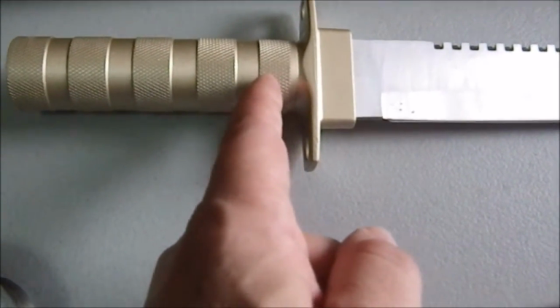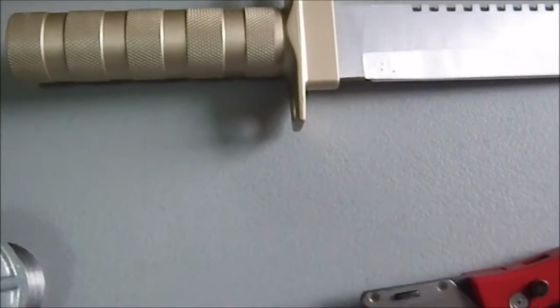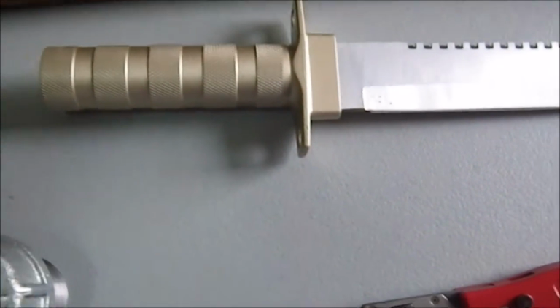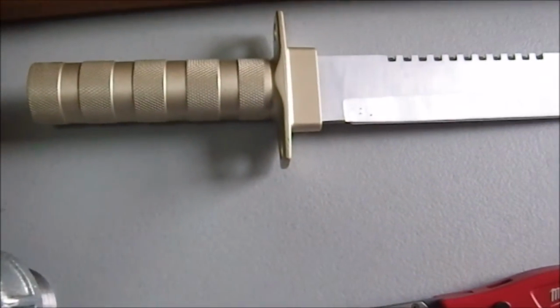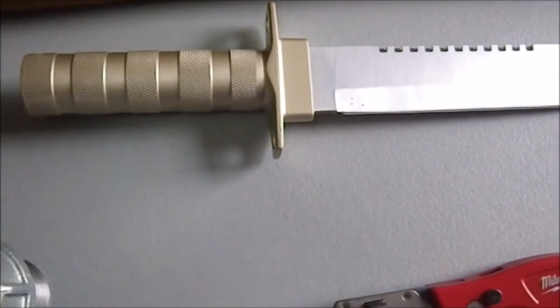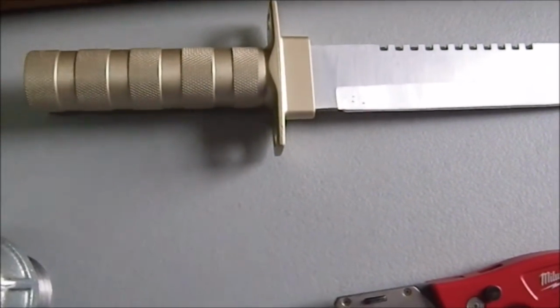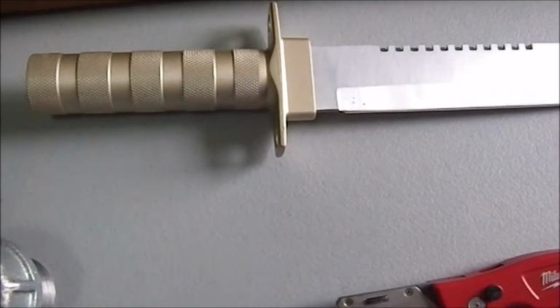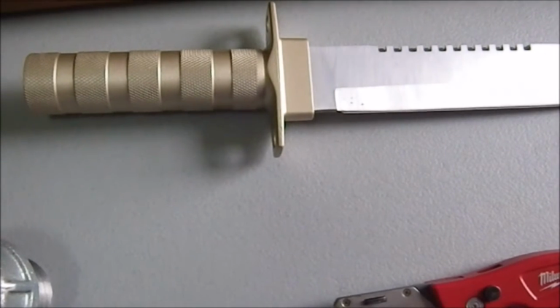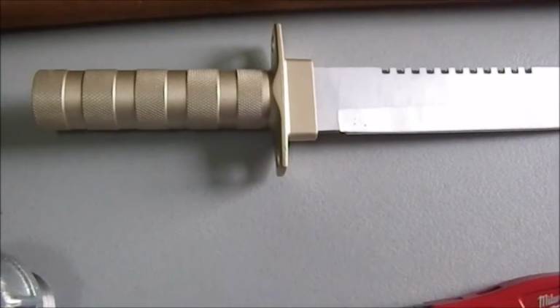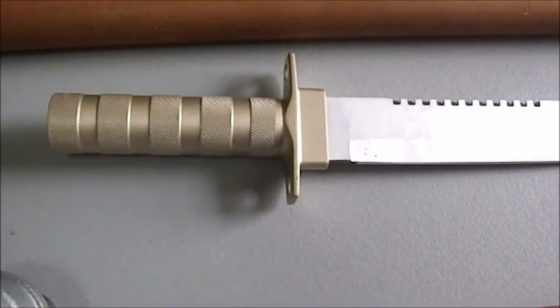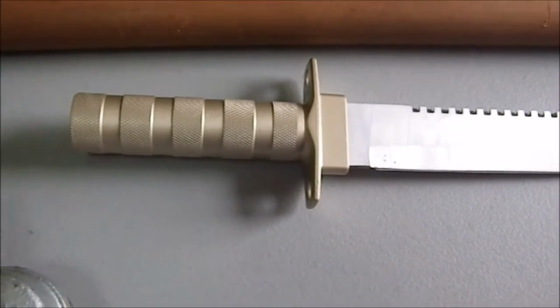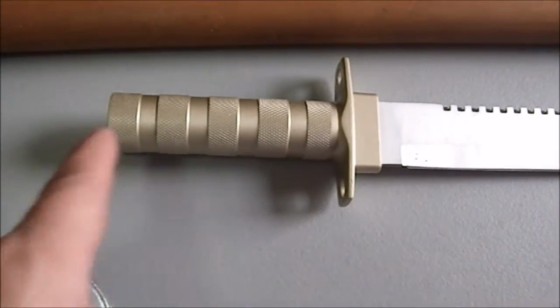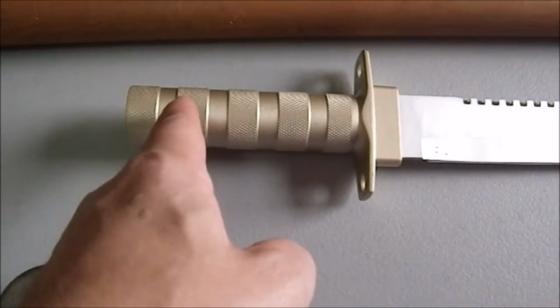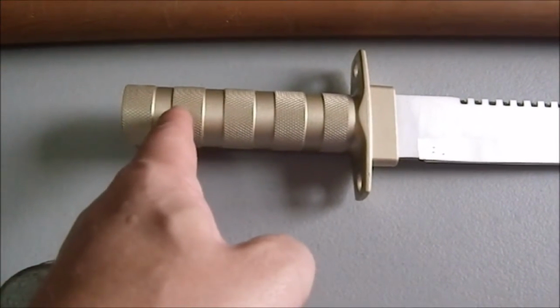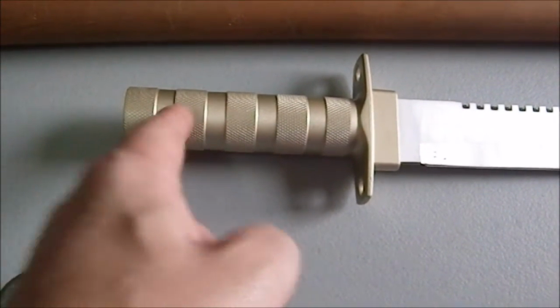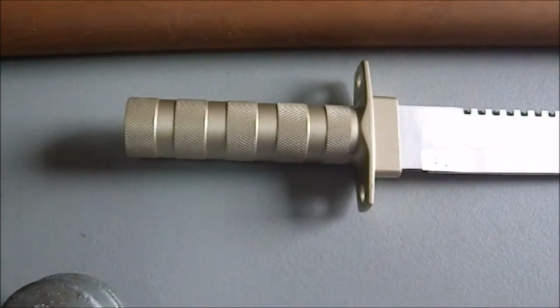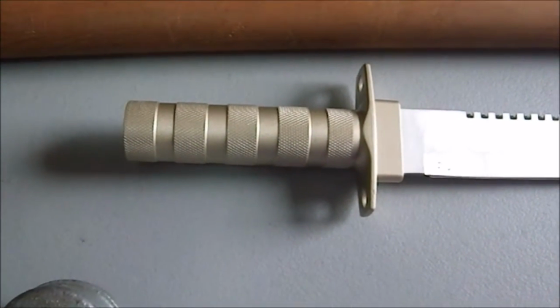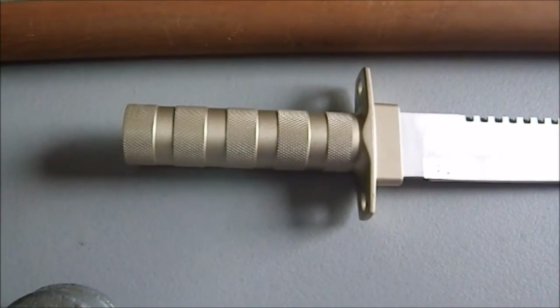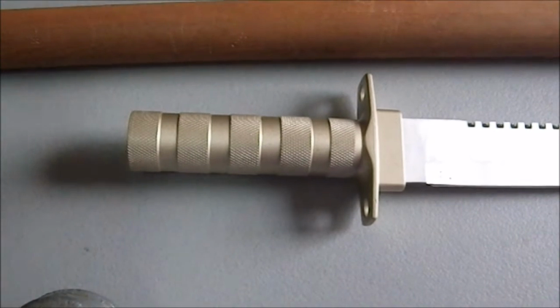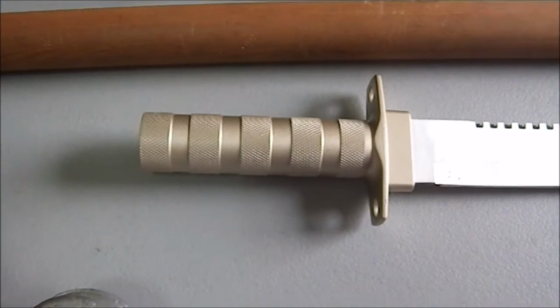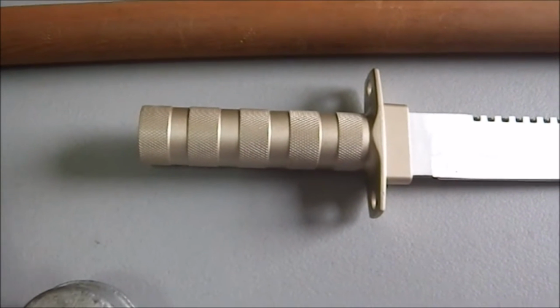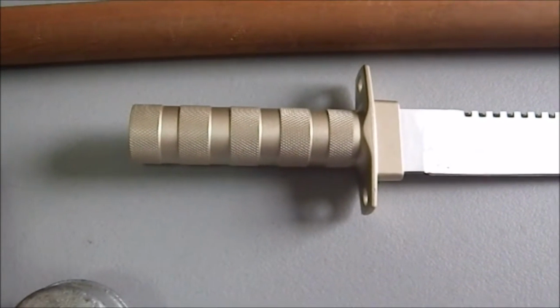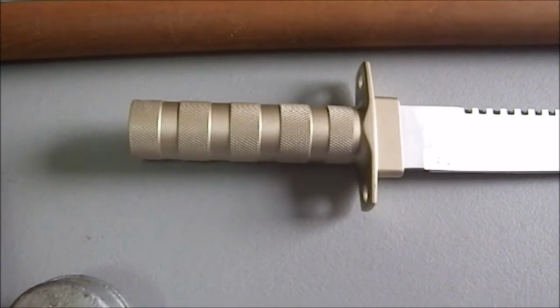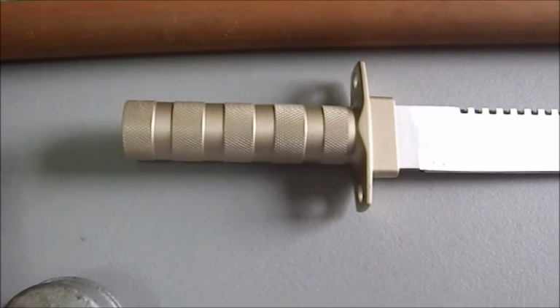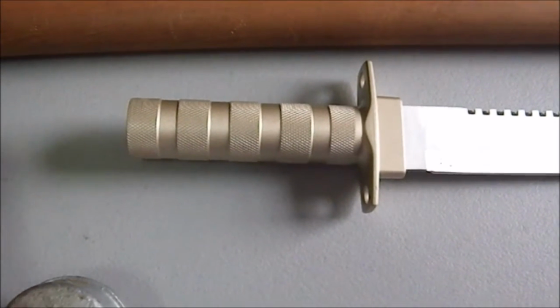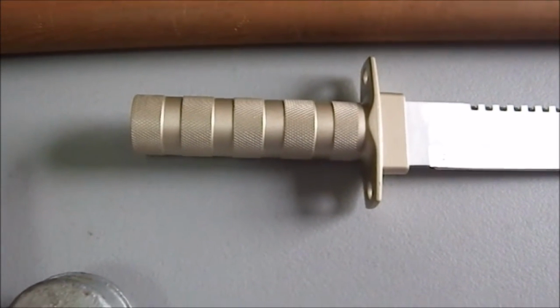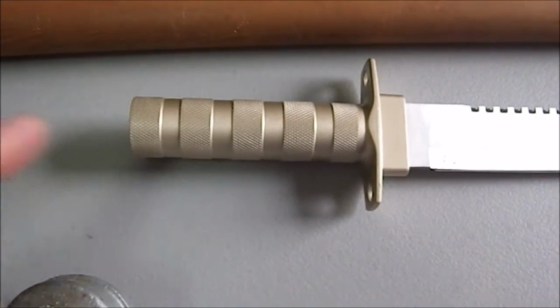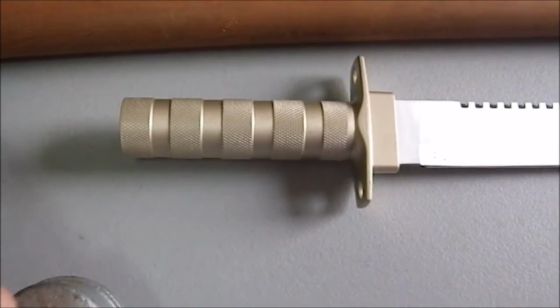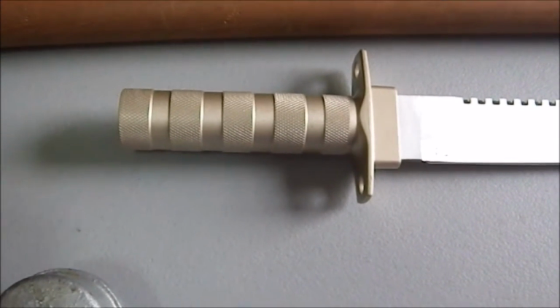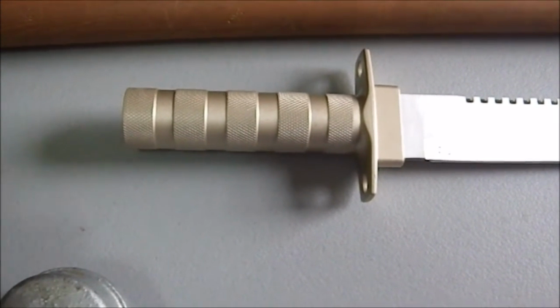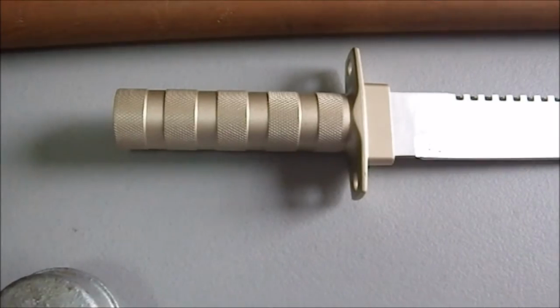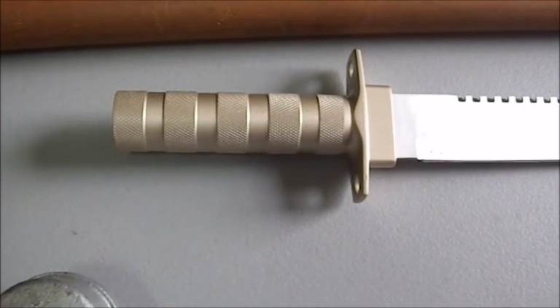After I get everything the way I want, I am going to drill a small hole and then put a screw through it to hold it in place so that it won't move. It should be snug because I hopefully will not take off too much wood.